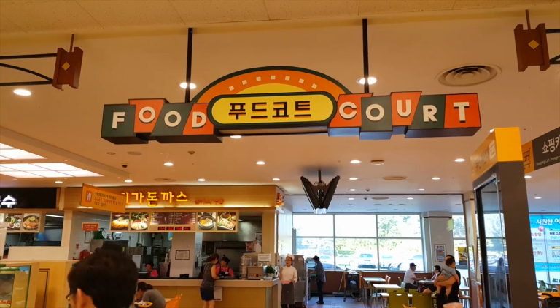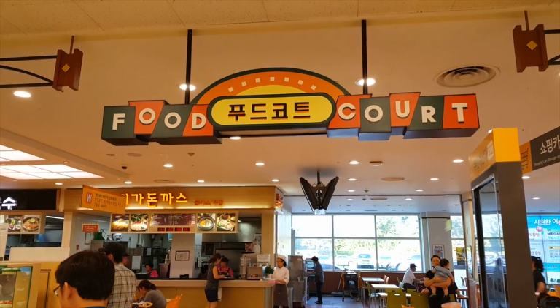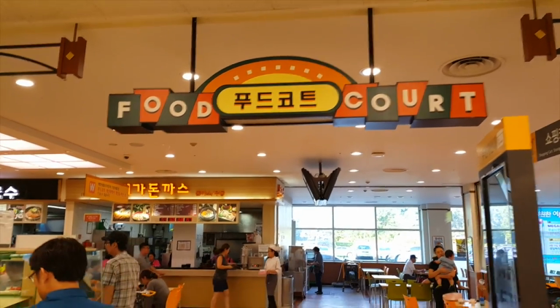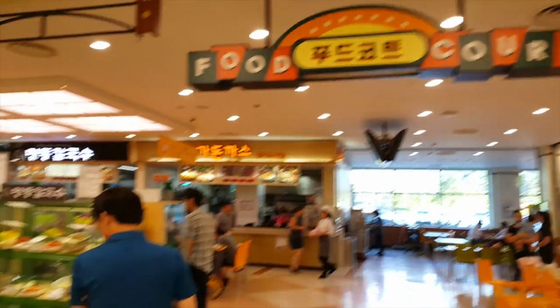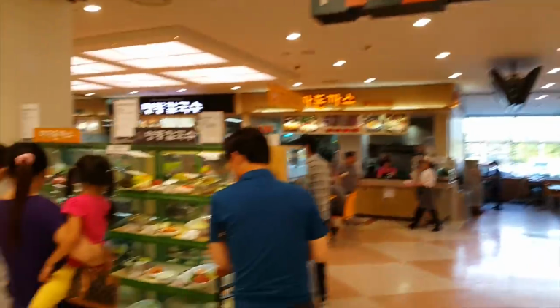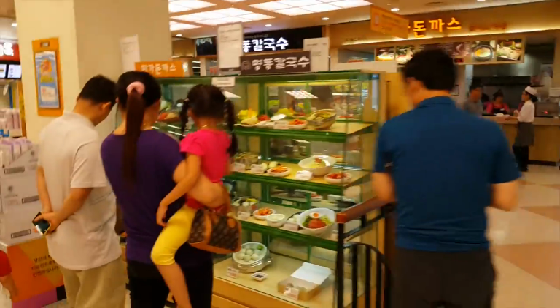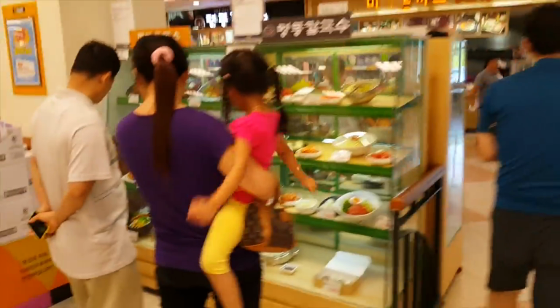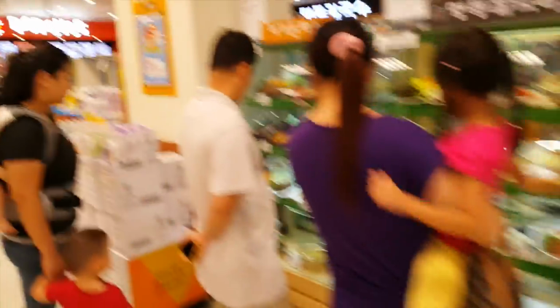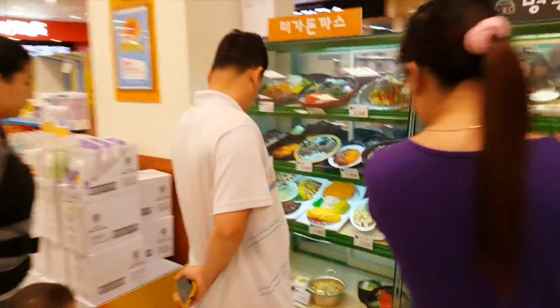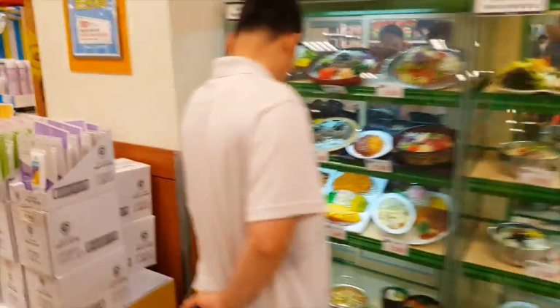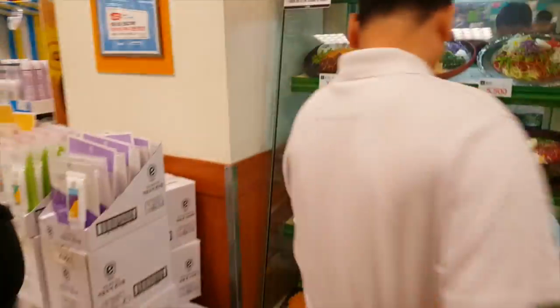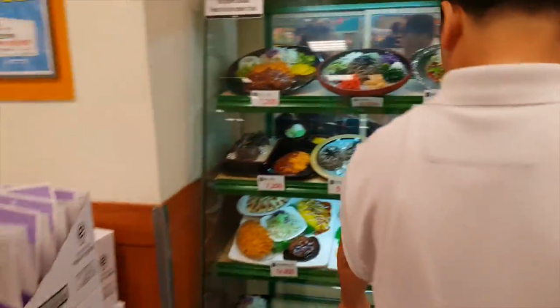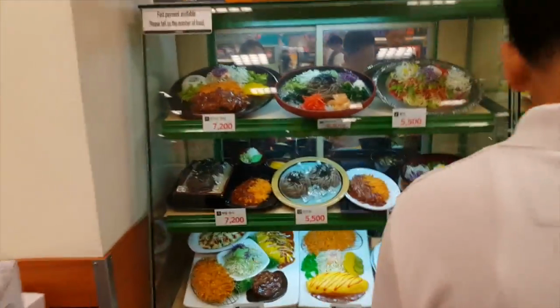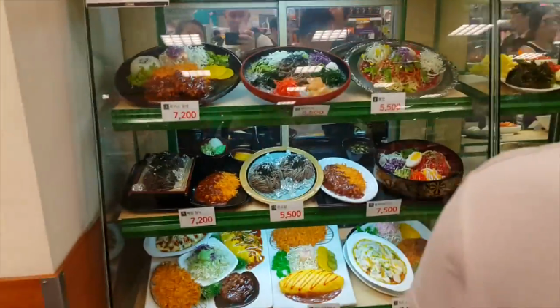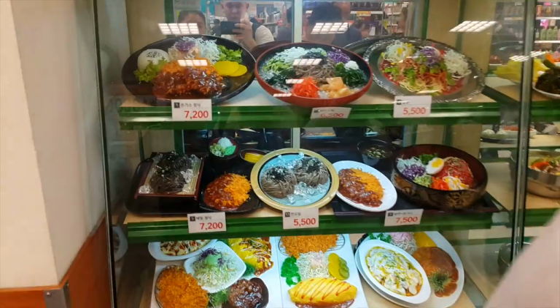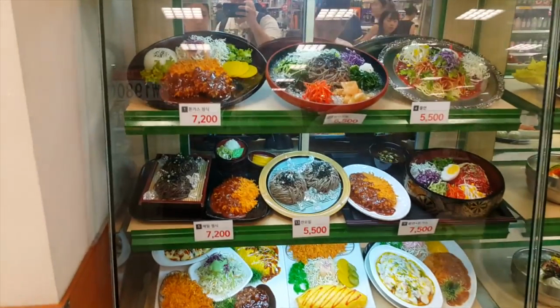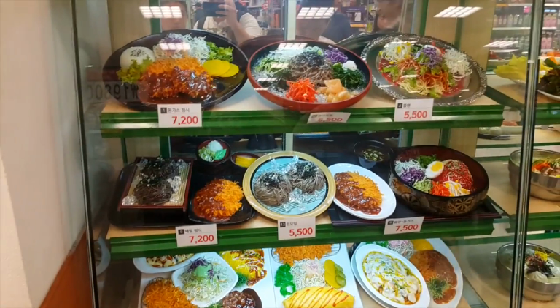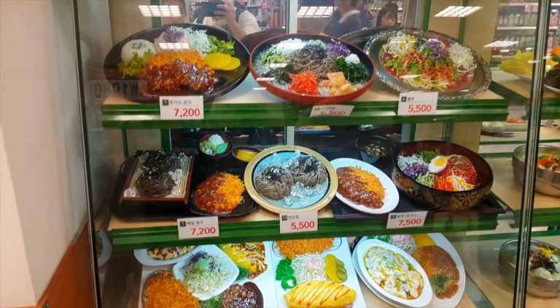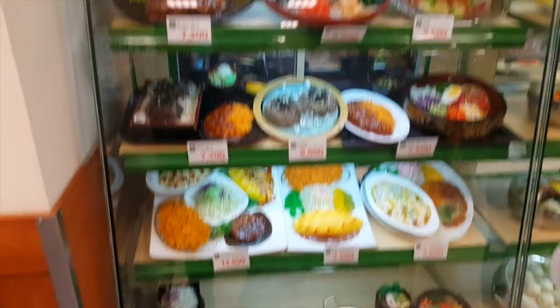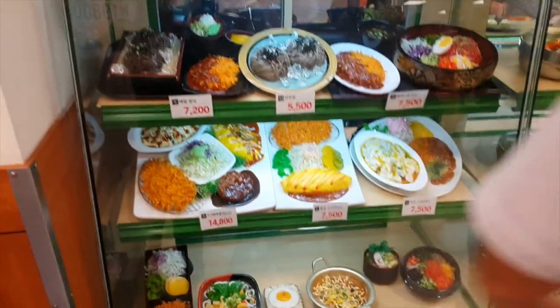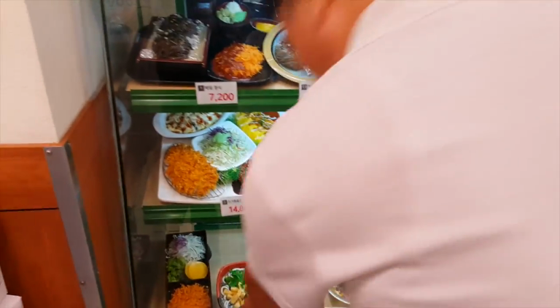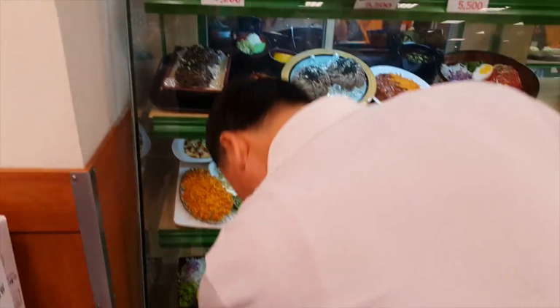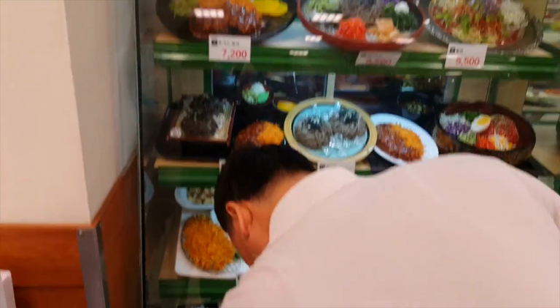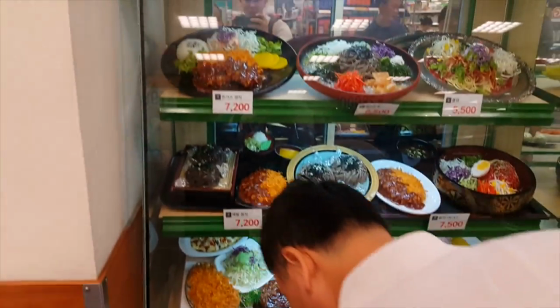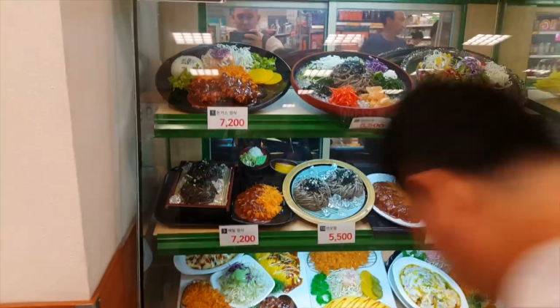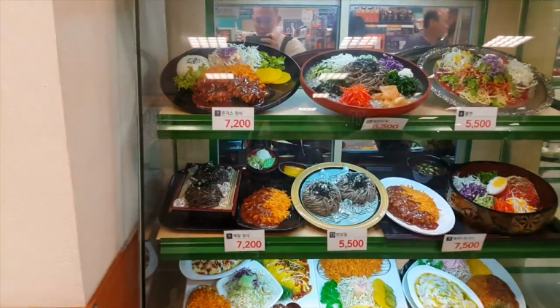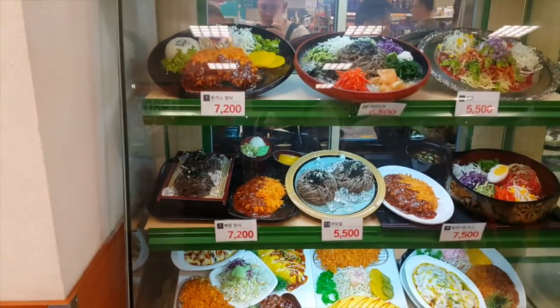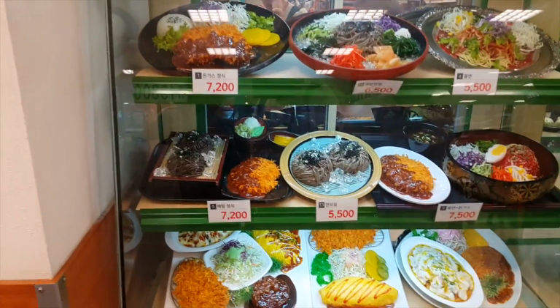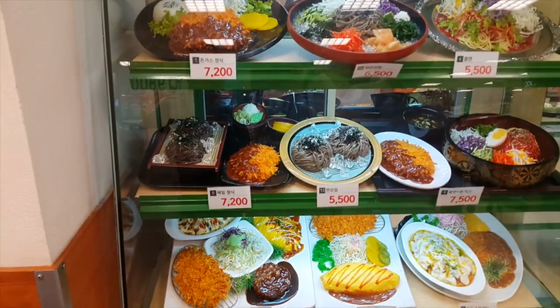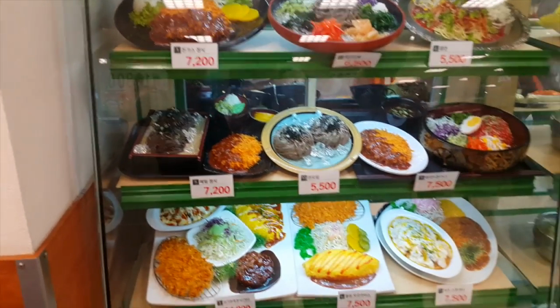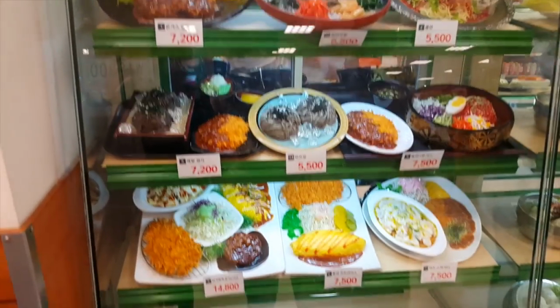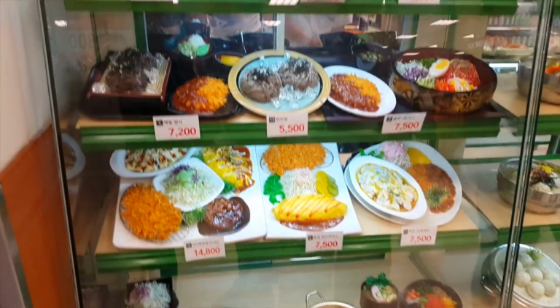So we arrived at the food court. The cool thing about Korean food courts is that you can see pretty much what you're going to order. You just come over here and see what looks delicious — it has the price and a number associated with each item.